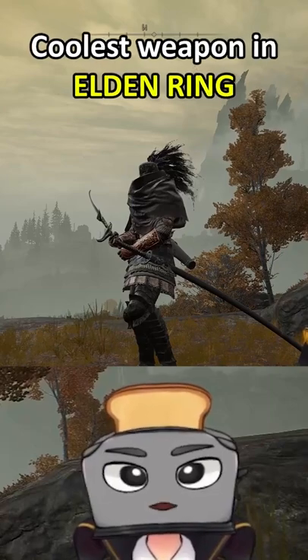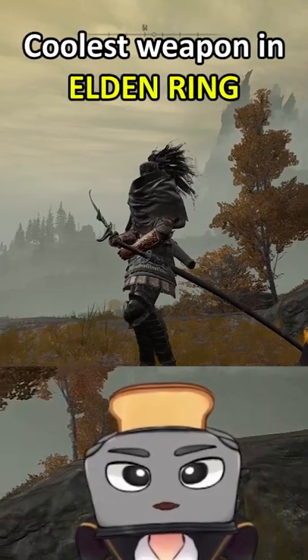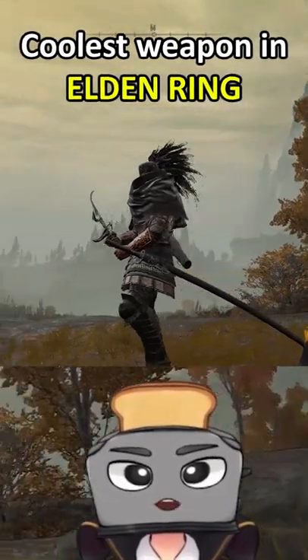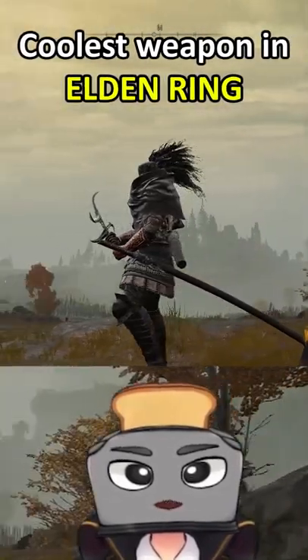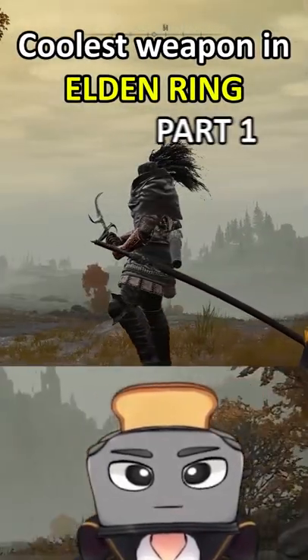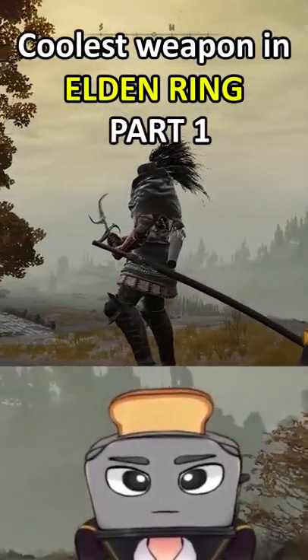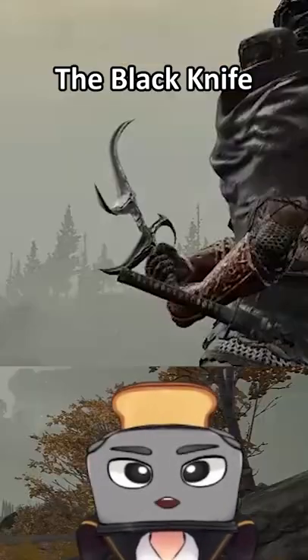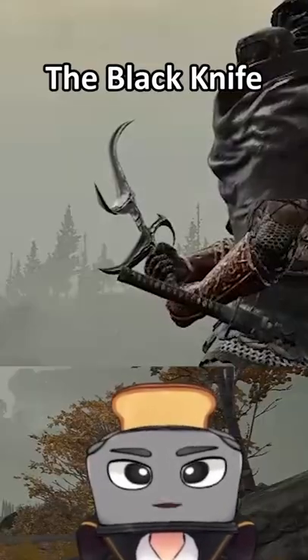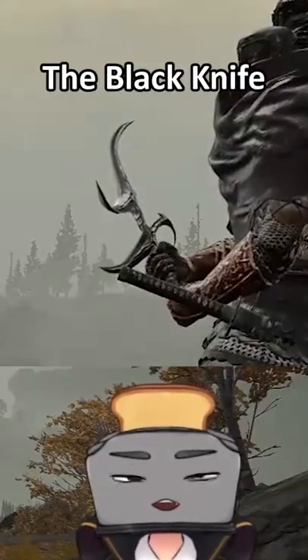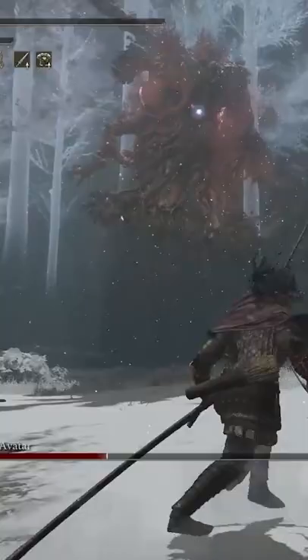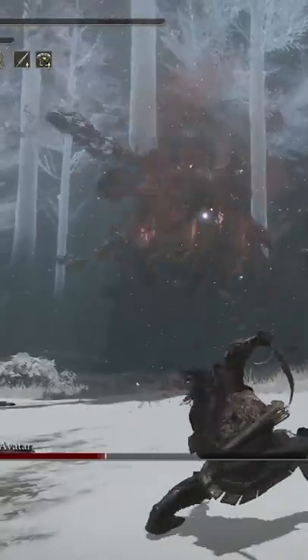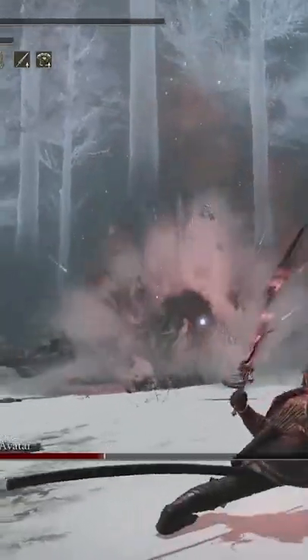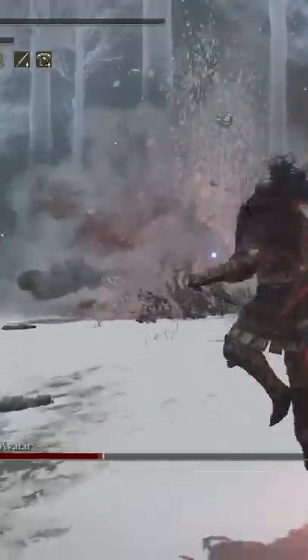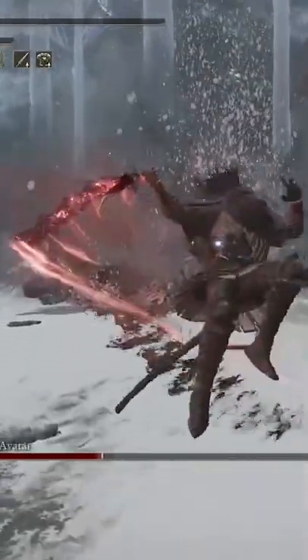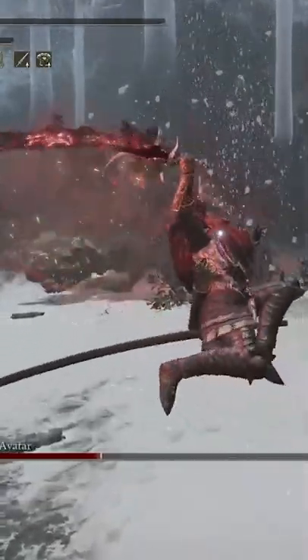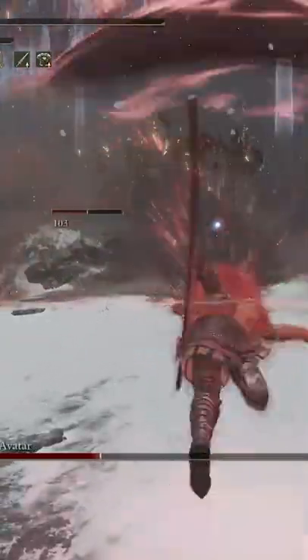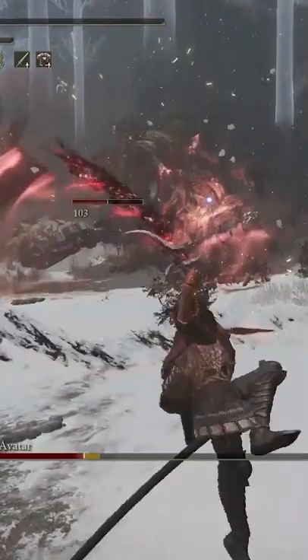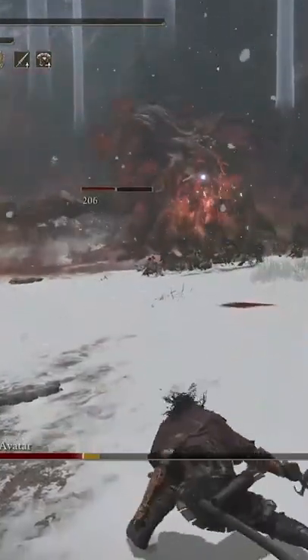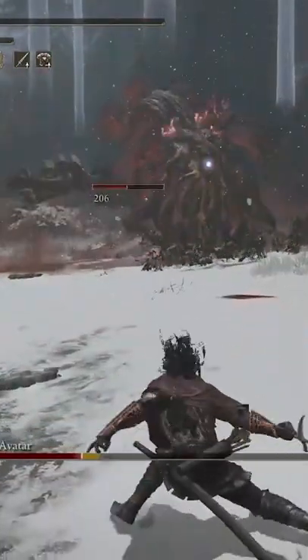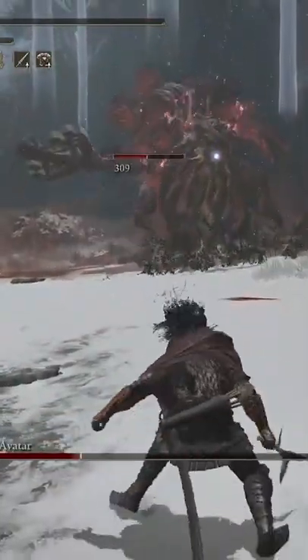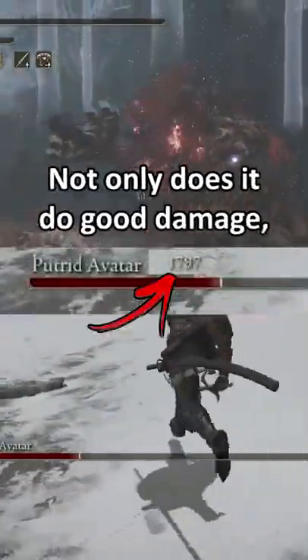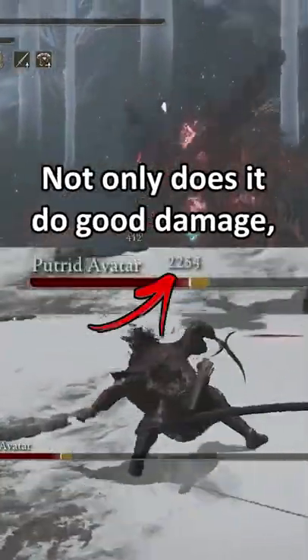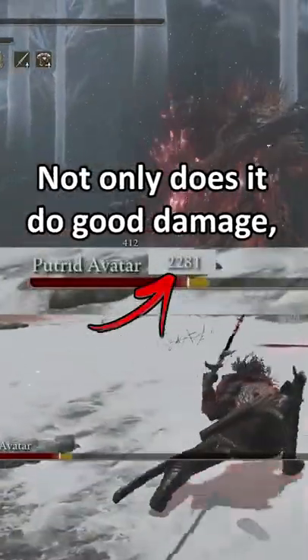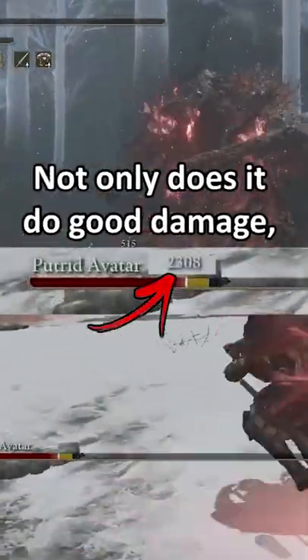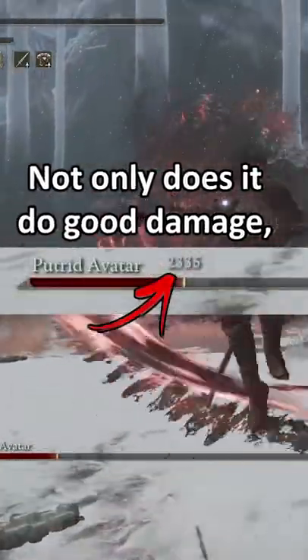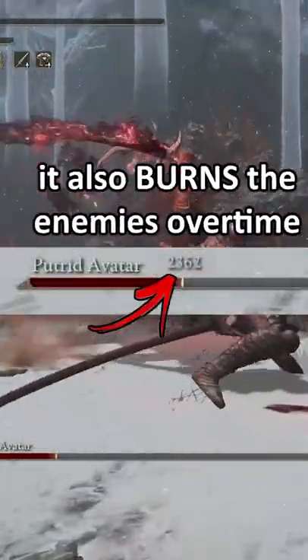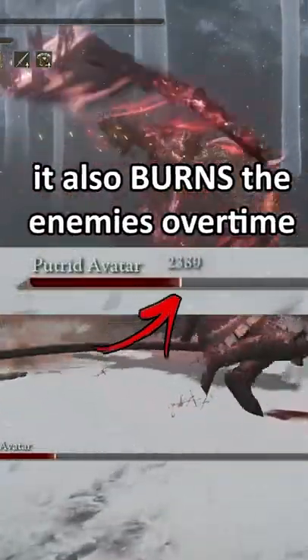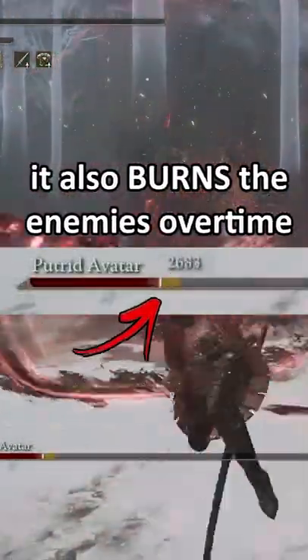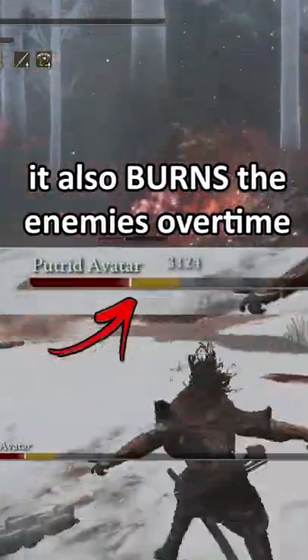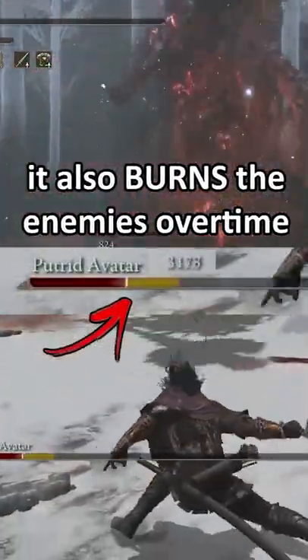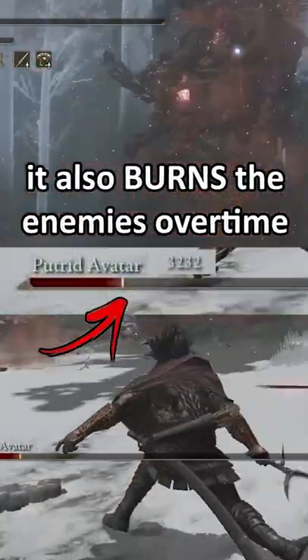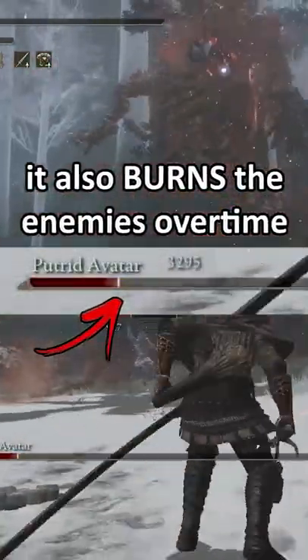Fullest weapon in Elden Ring, part 1: the Black Knife. Not only does it do good damage, it also burns the enemies over time.